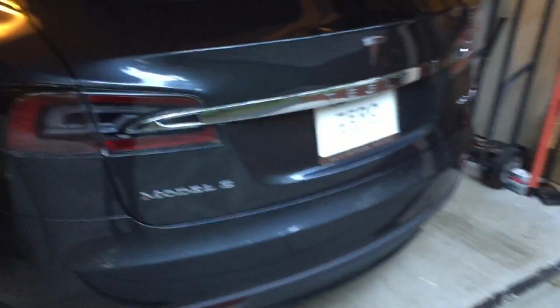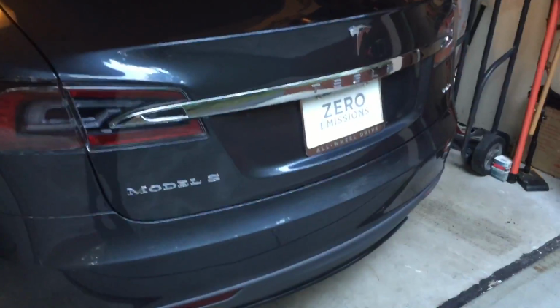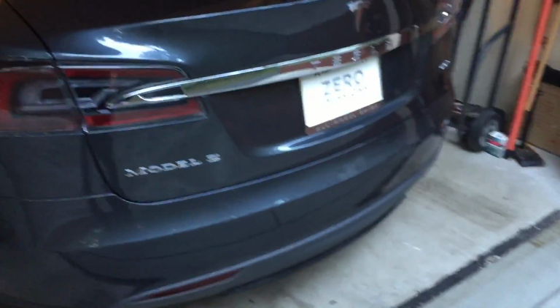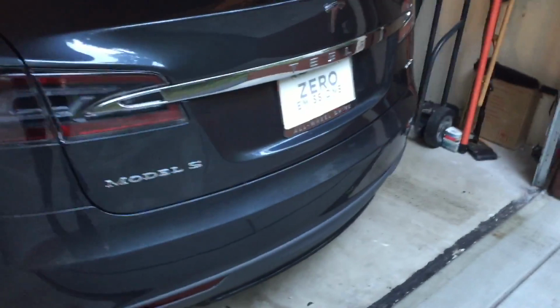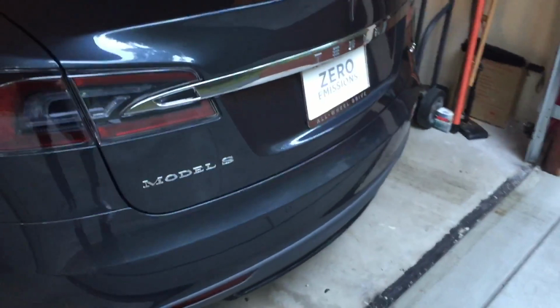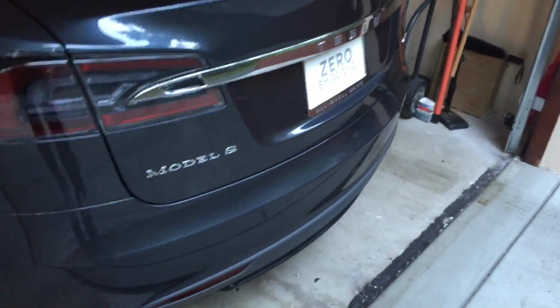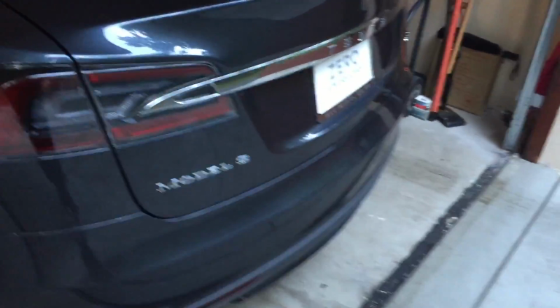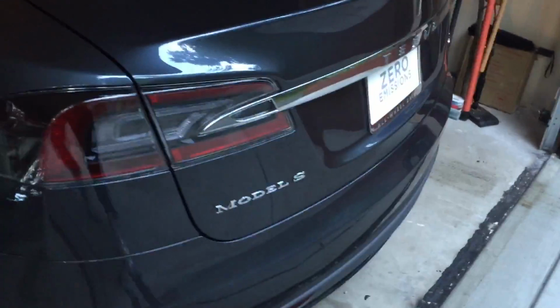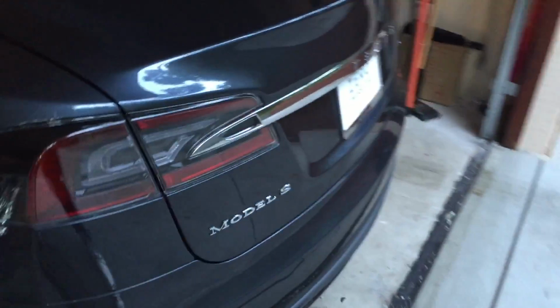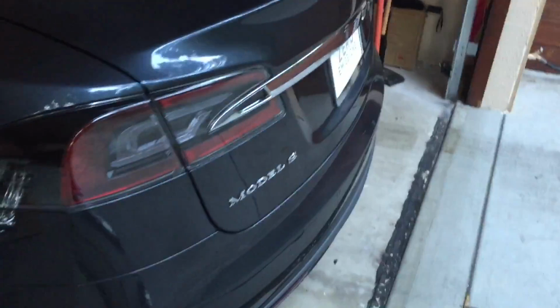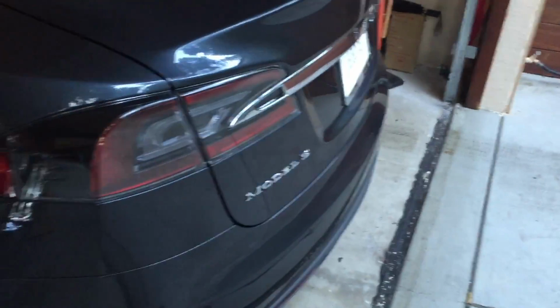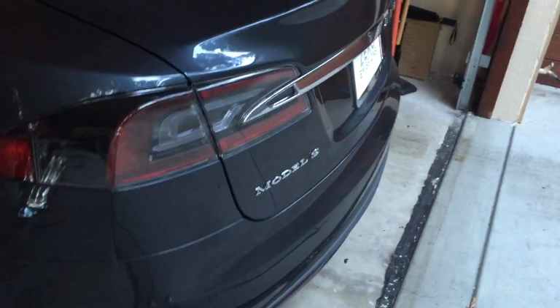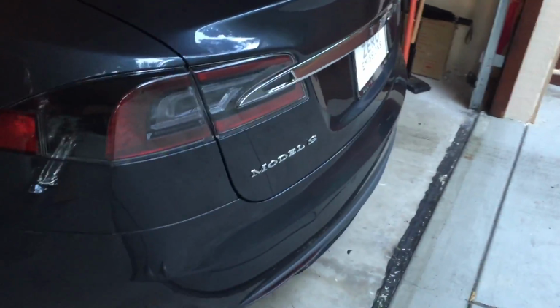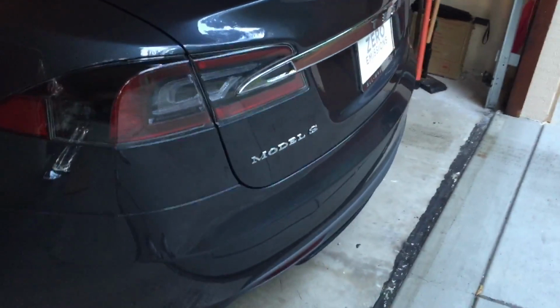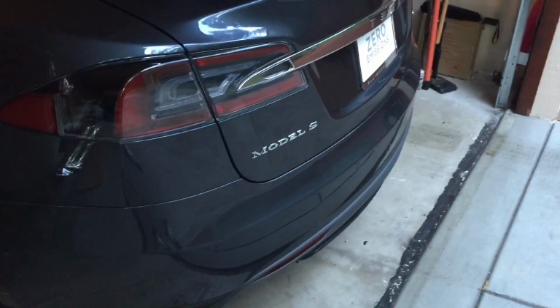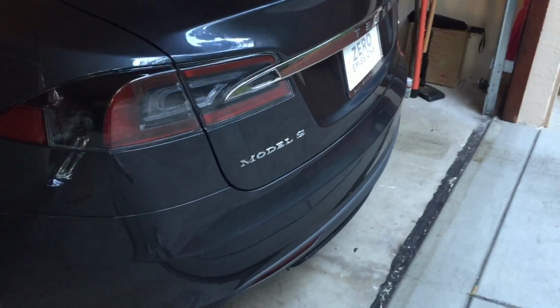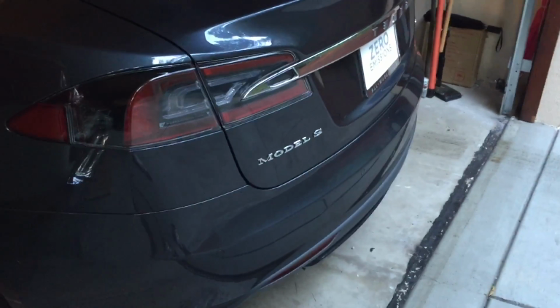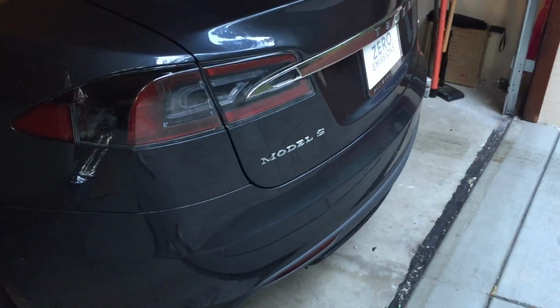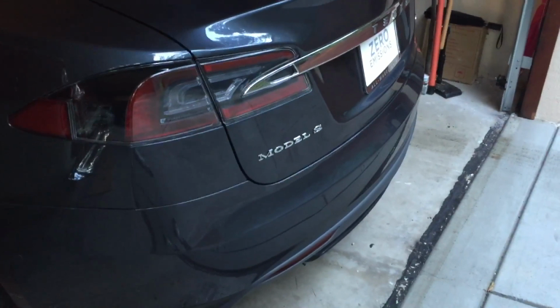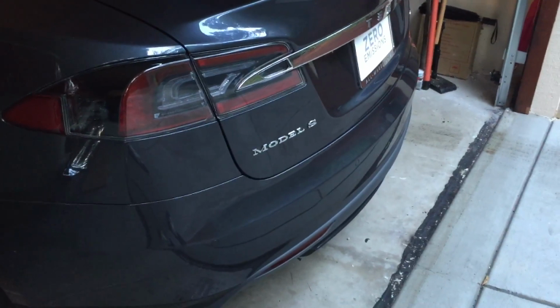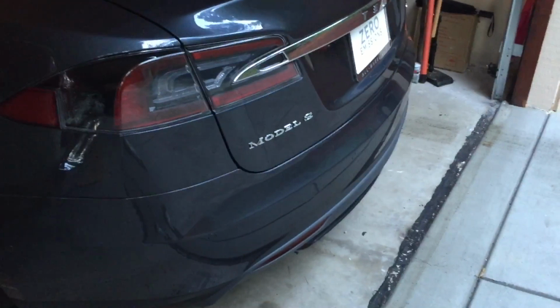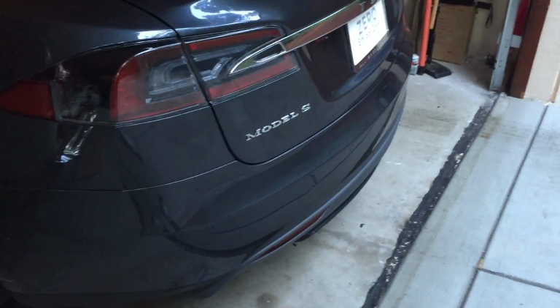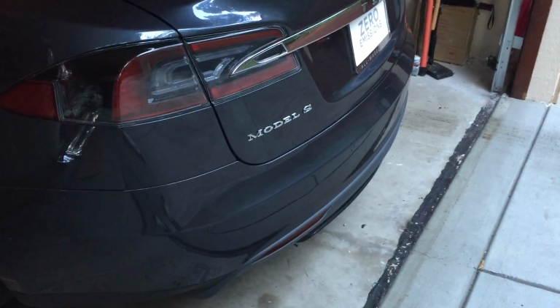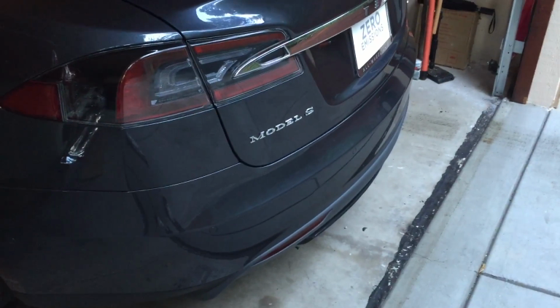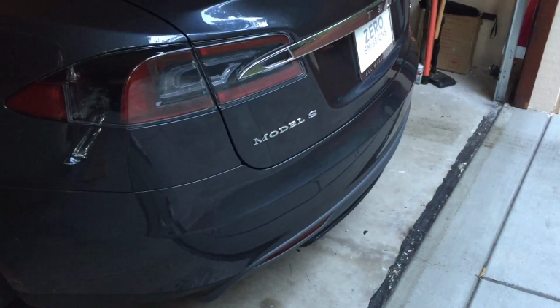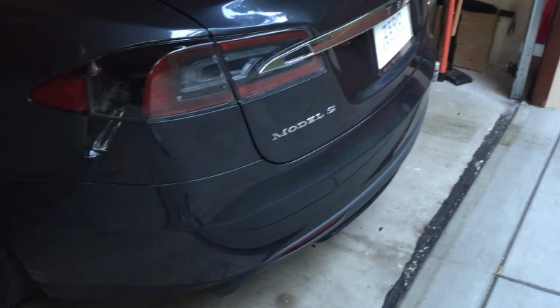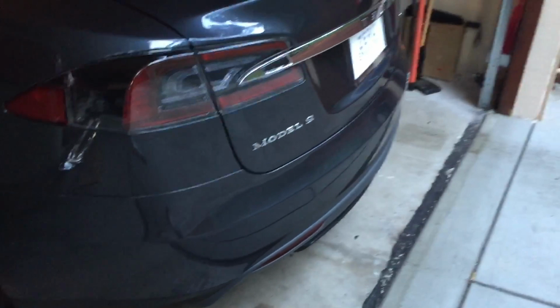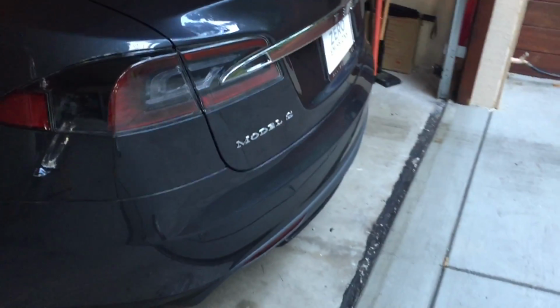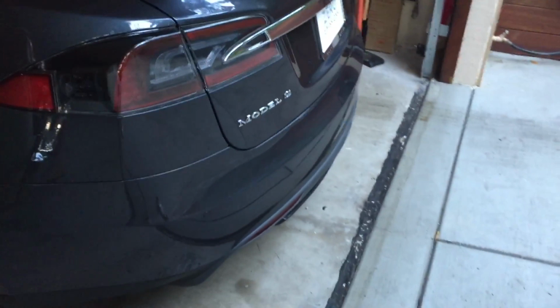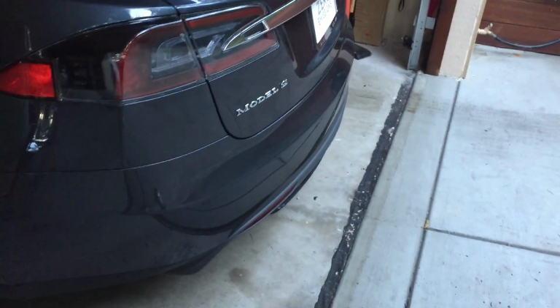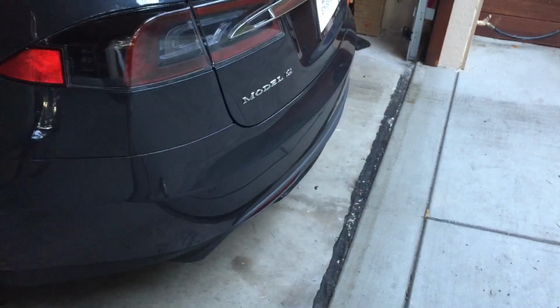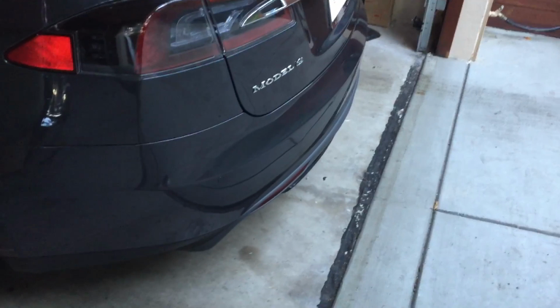Hello. I wanted to make a quick video of the summons feature on the Tesla — the new feature that just came in with the 7.1 update.